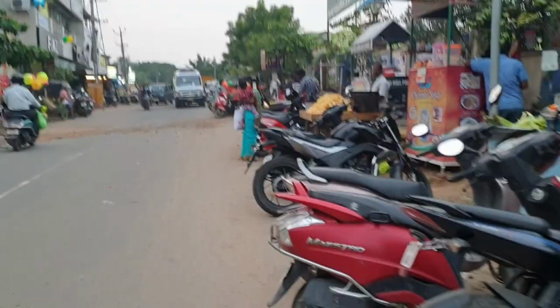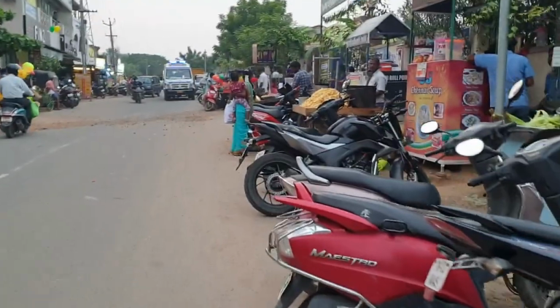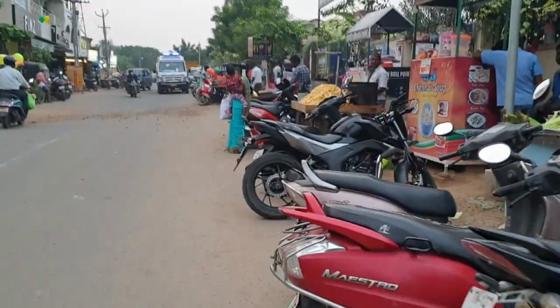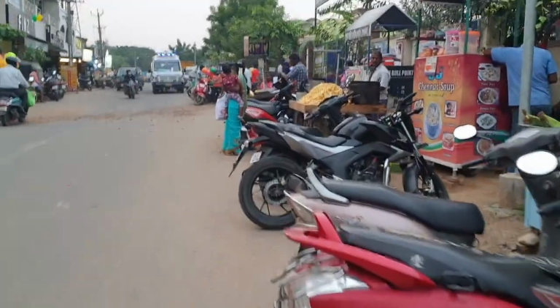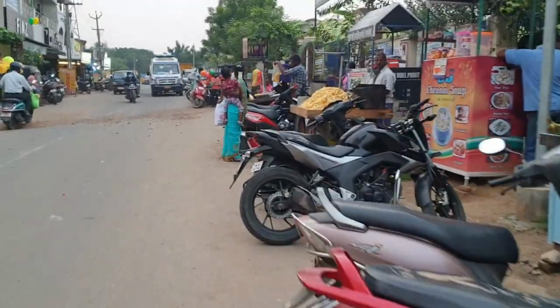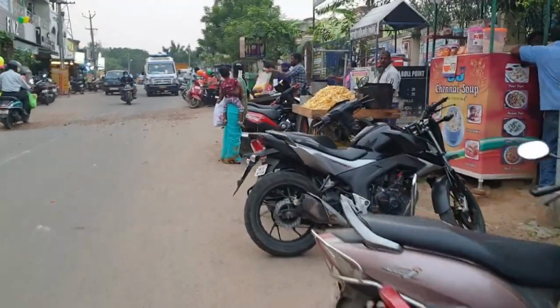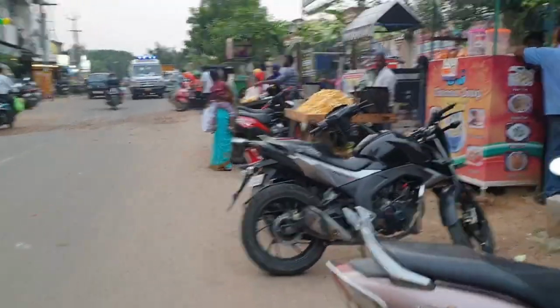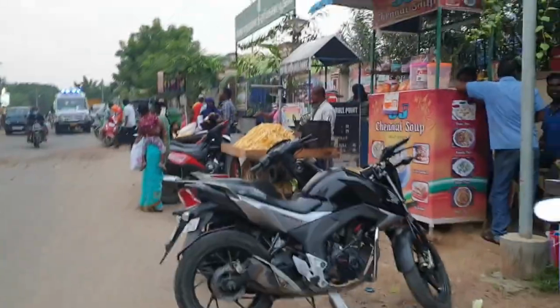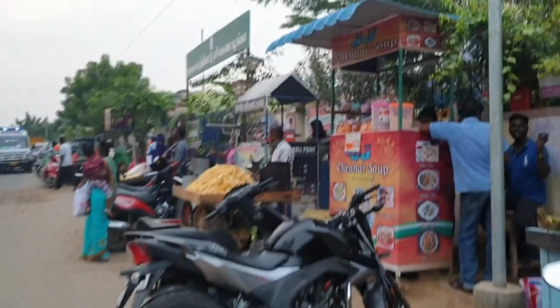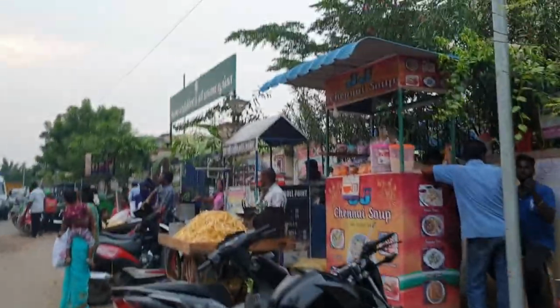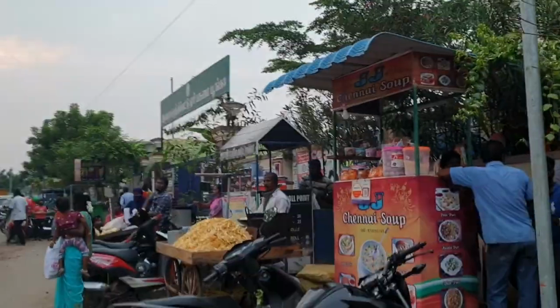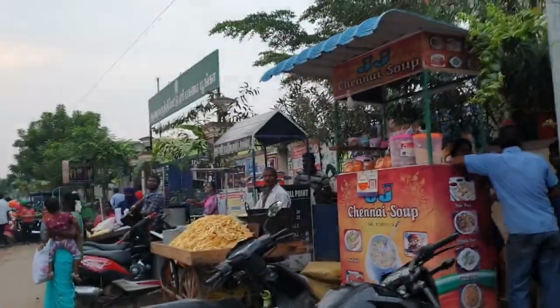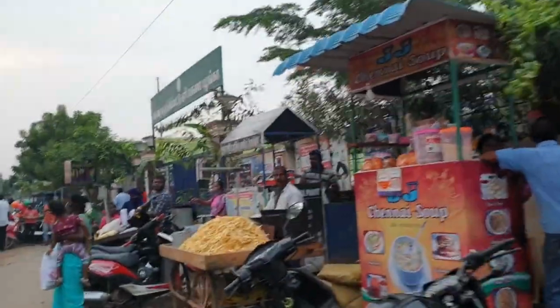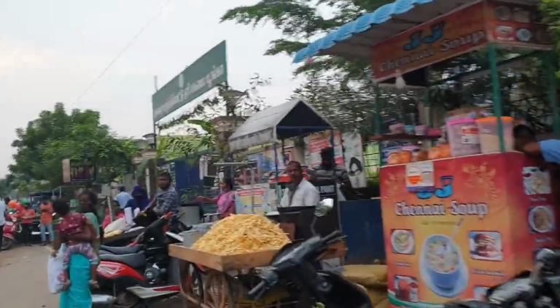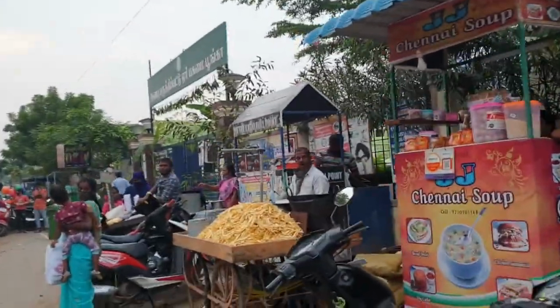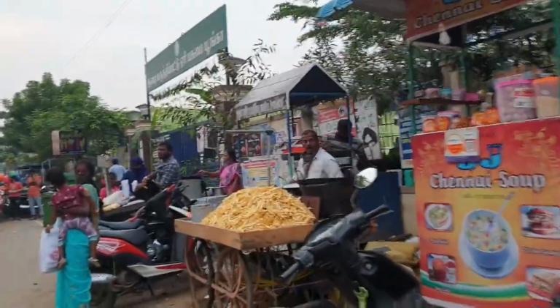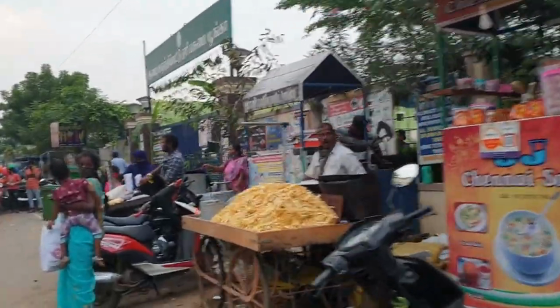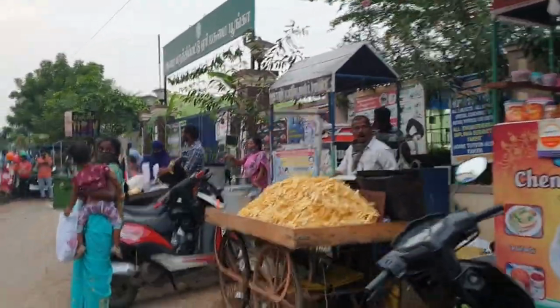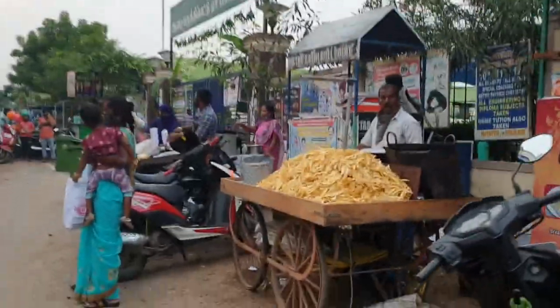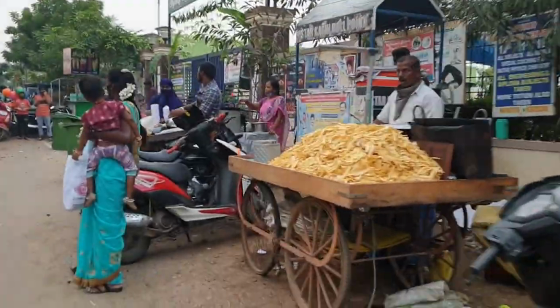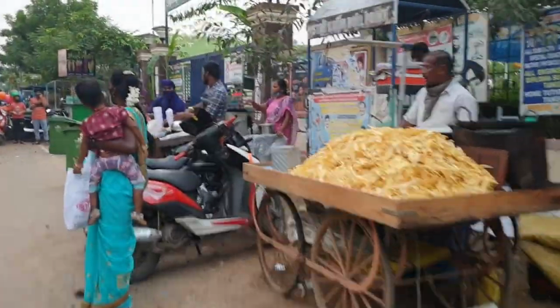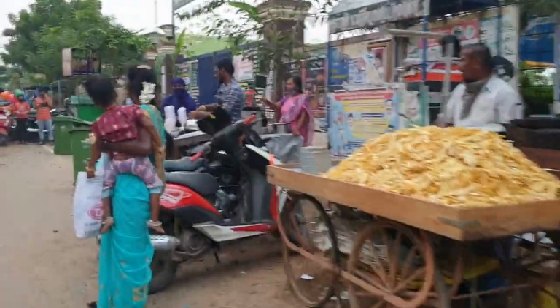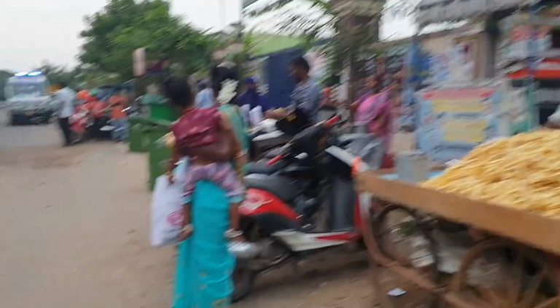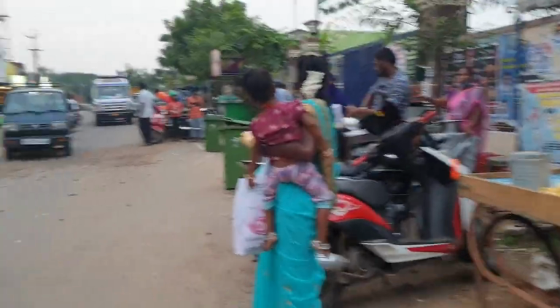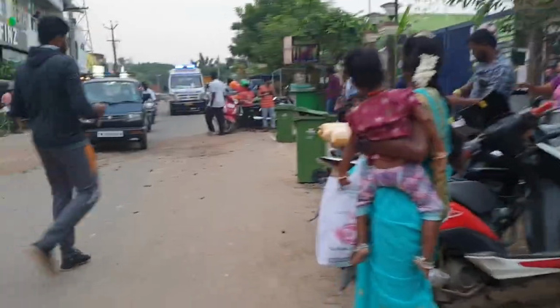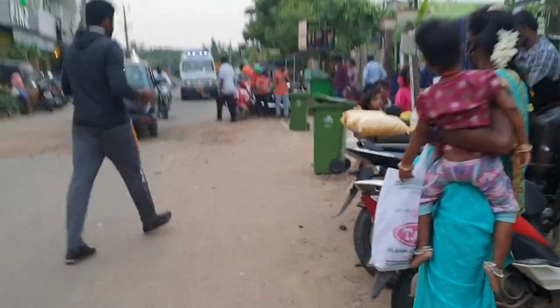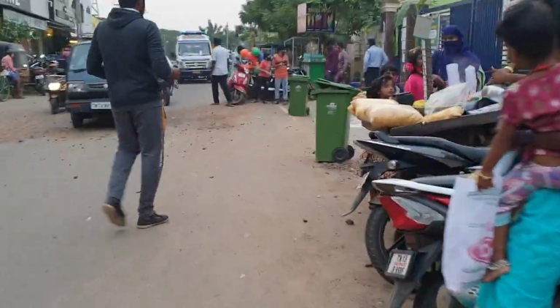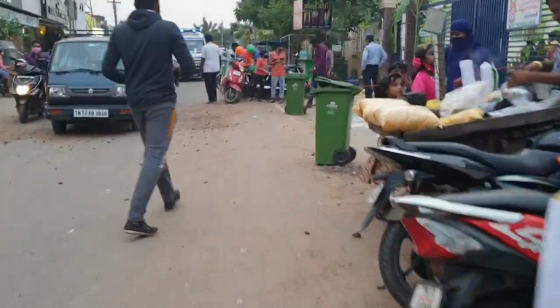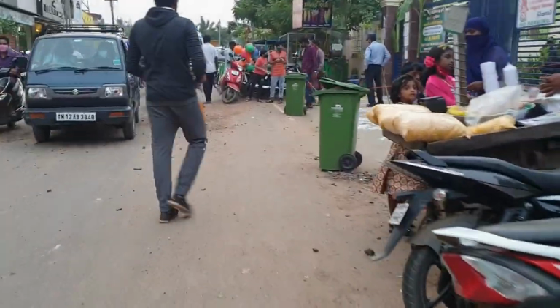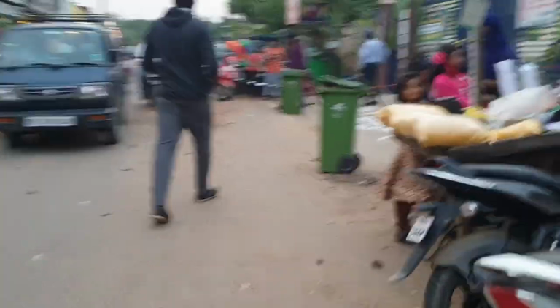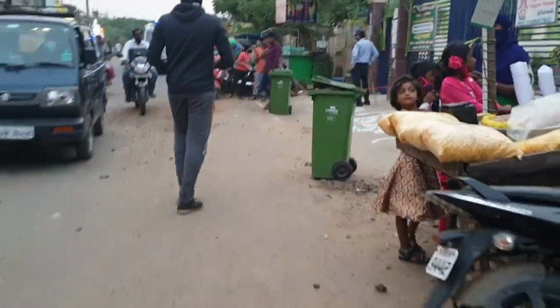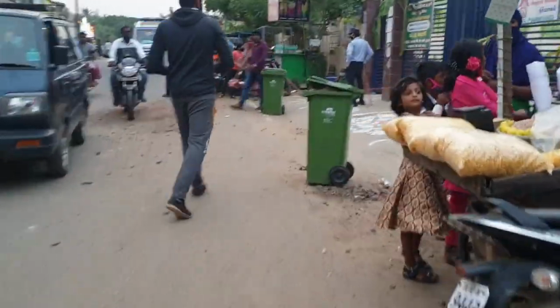Now we are going to head out and walk toward the park. There are snacks and stalls around, but you should avoid them because there is no hygiene.